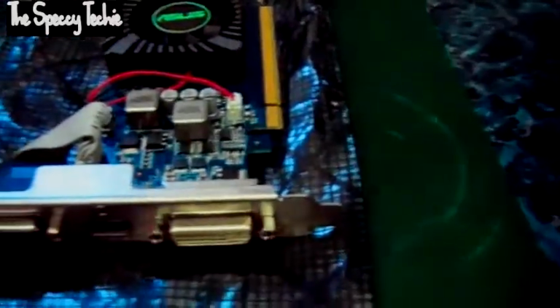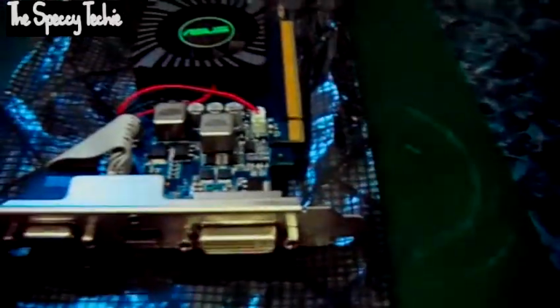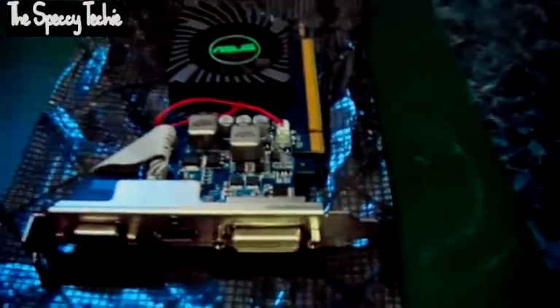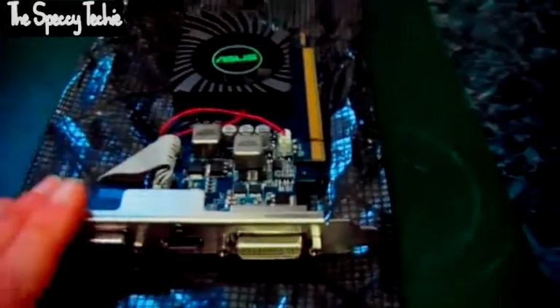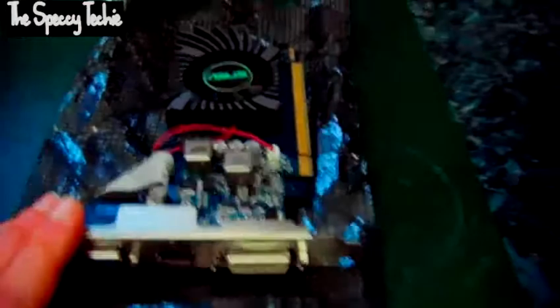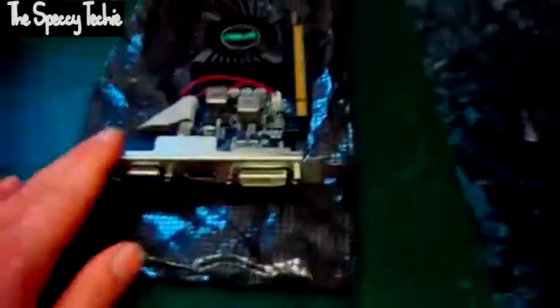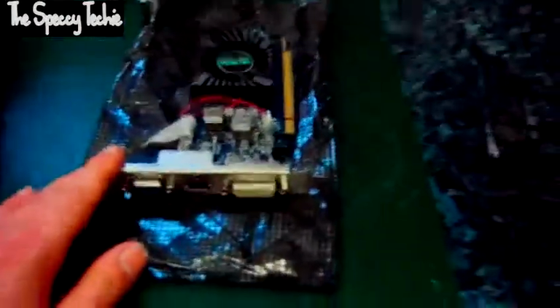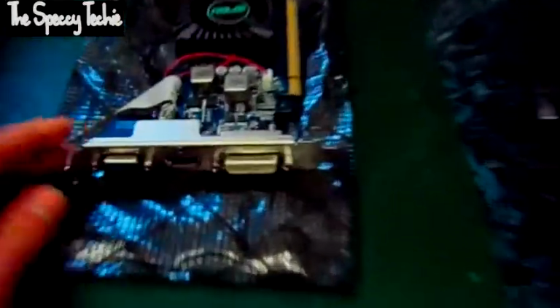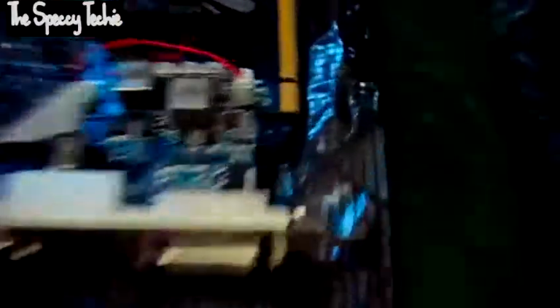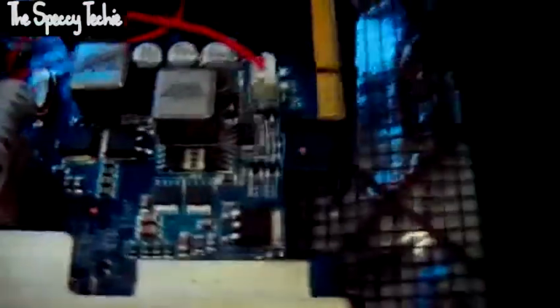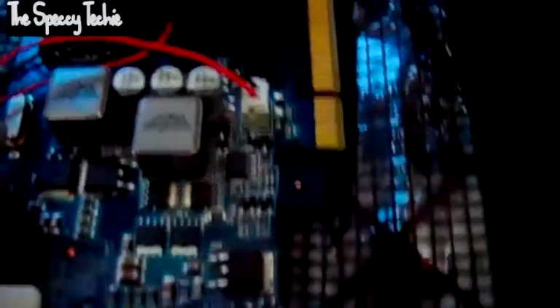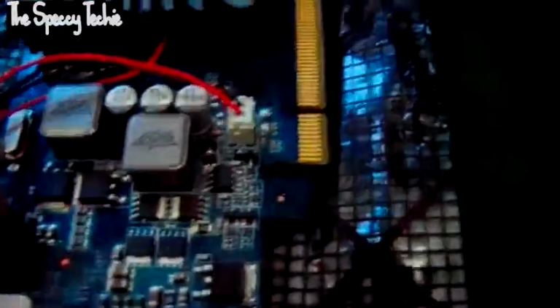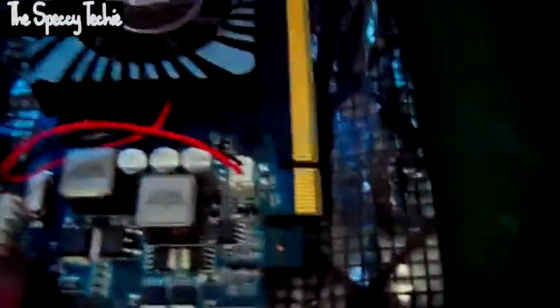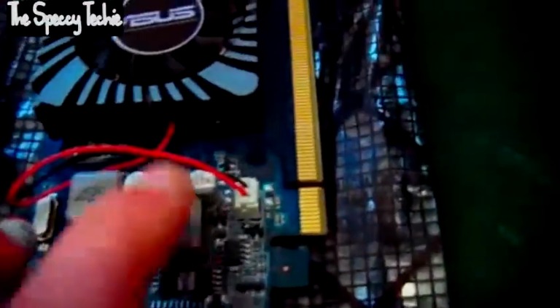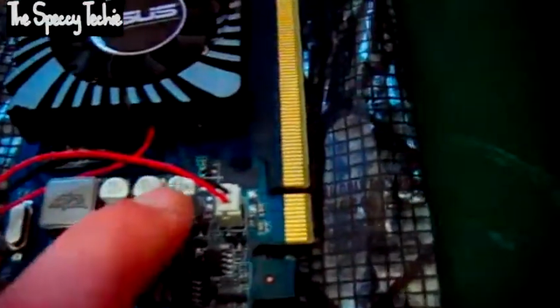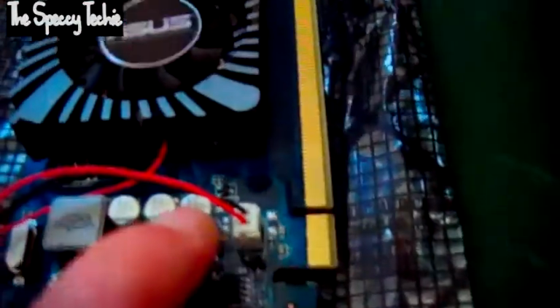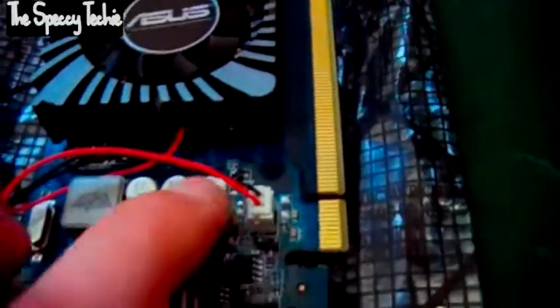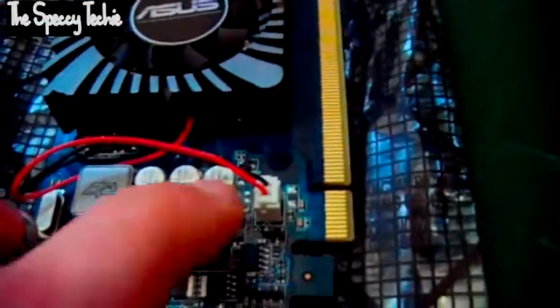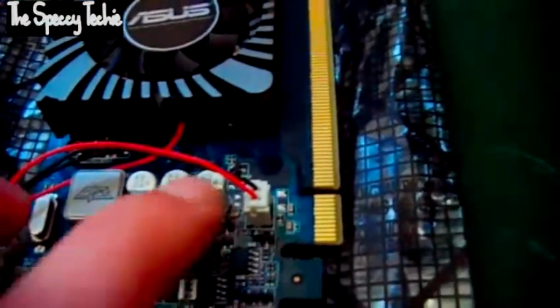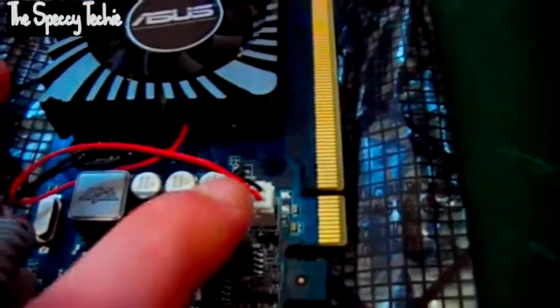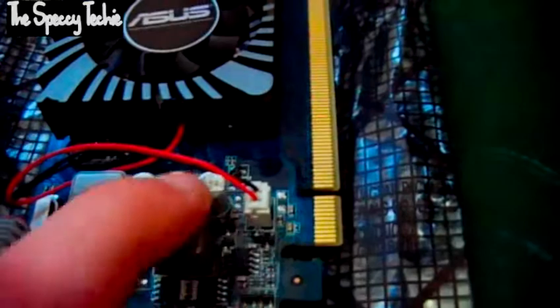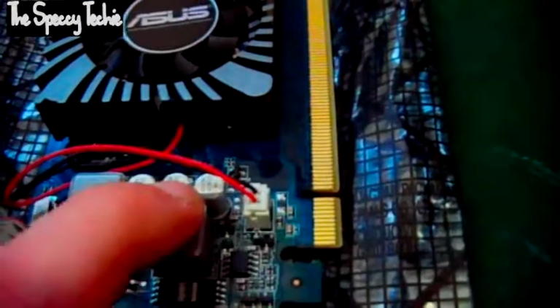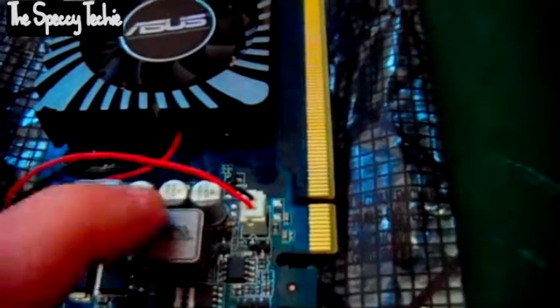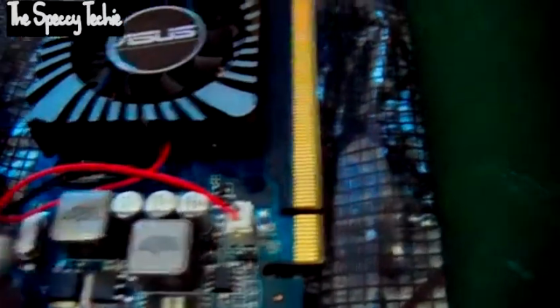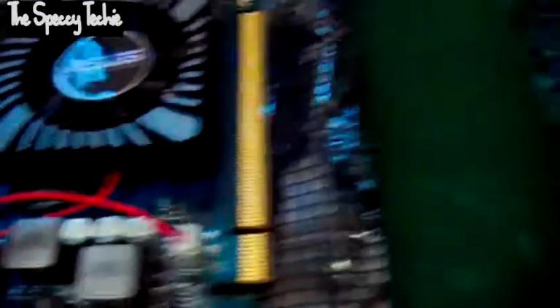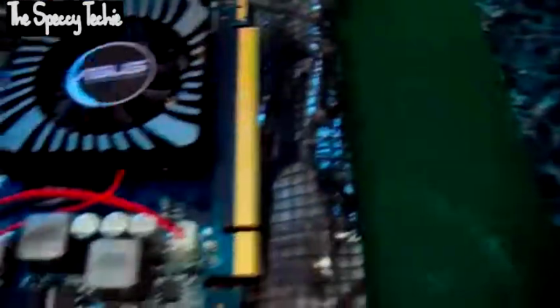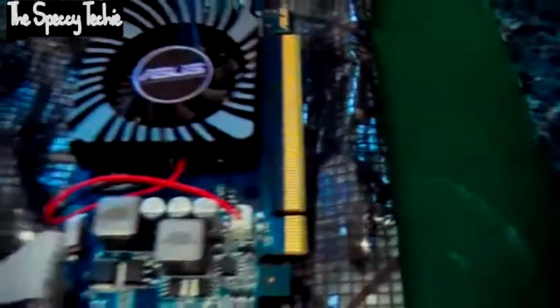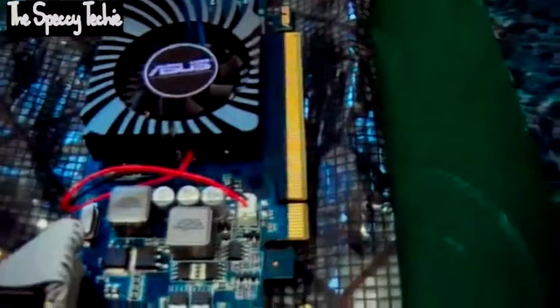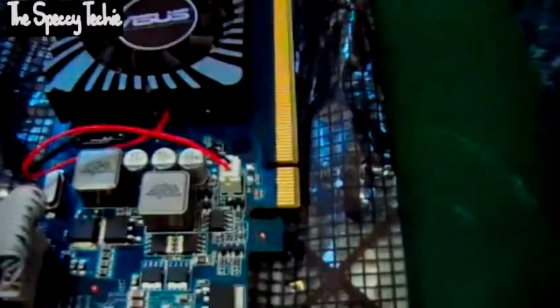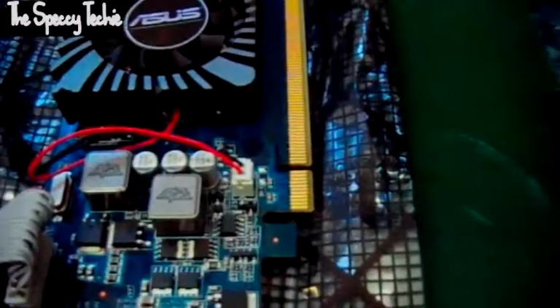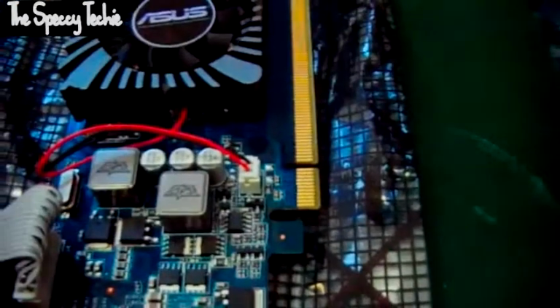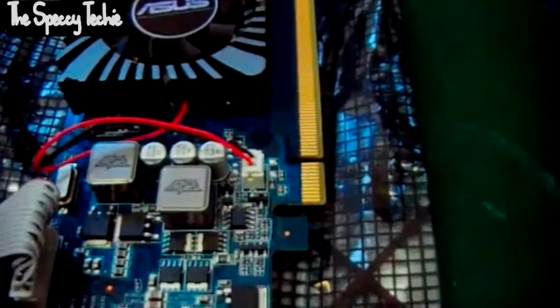You'll notice that they've stopped using the black capacitors that kept on popping. These are high quality capacitors and they do last many, many years — it's what we like to see on graphics cards.